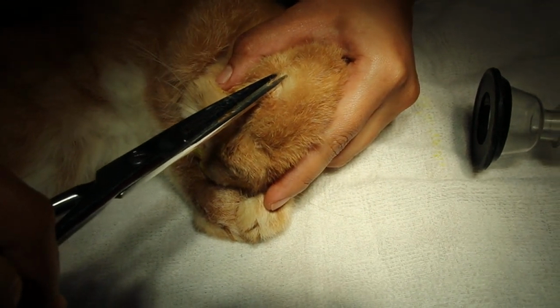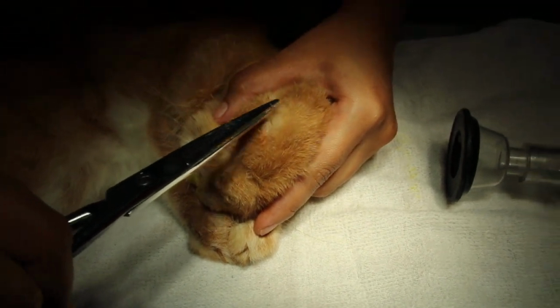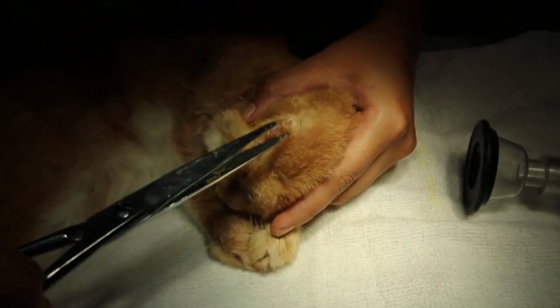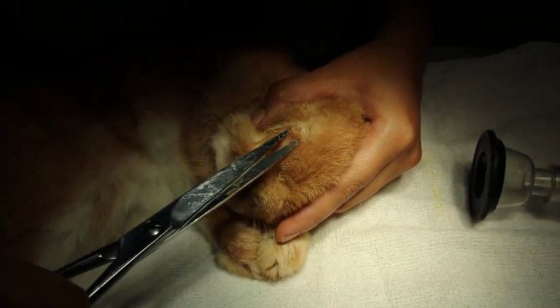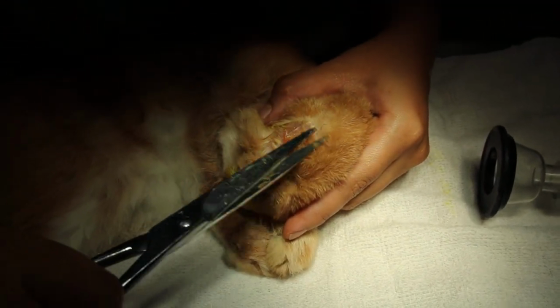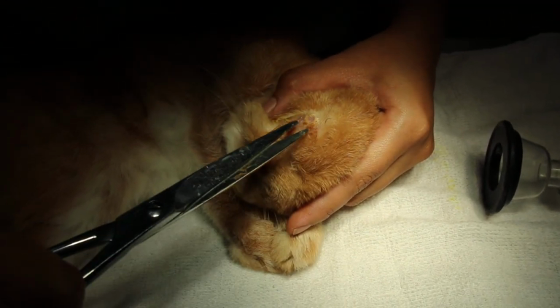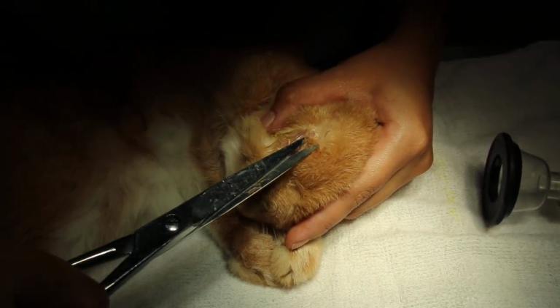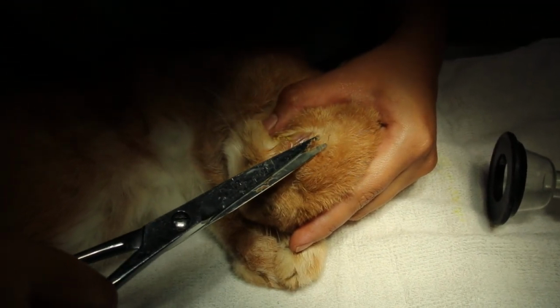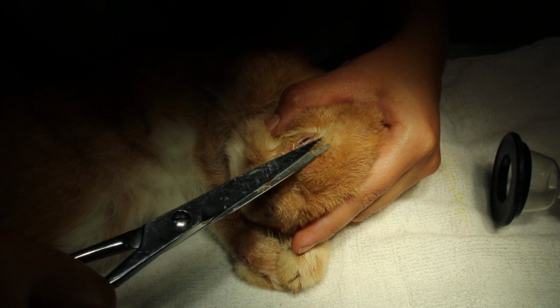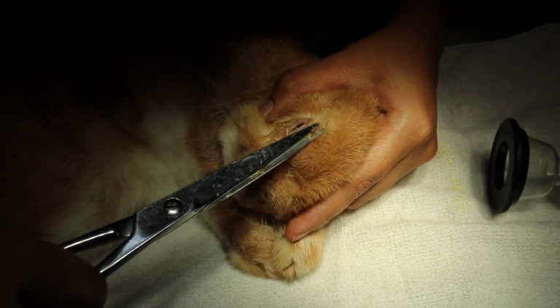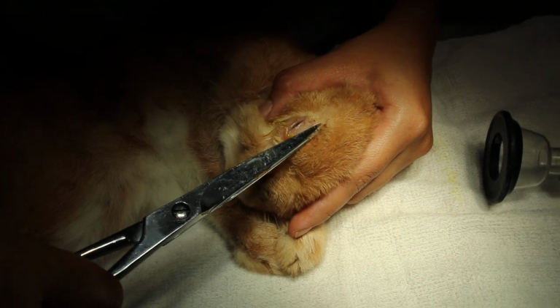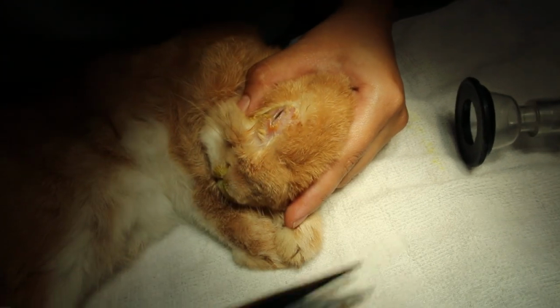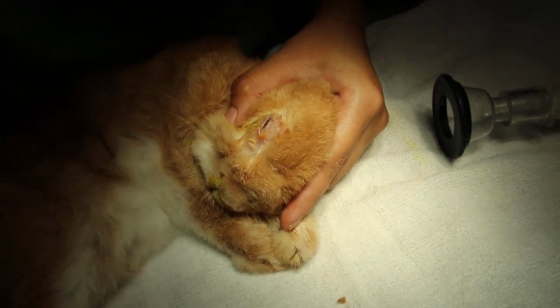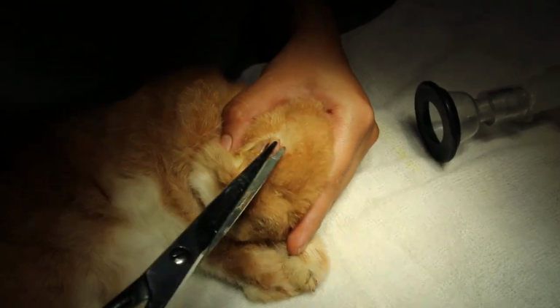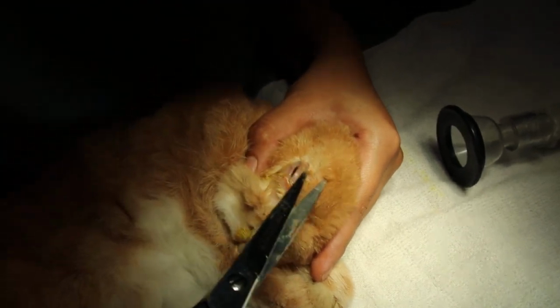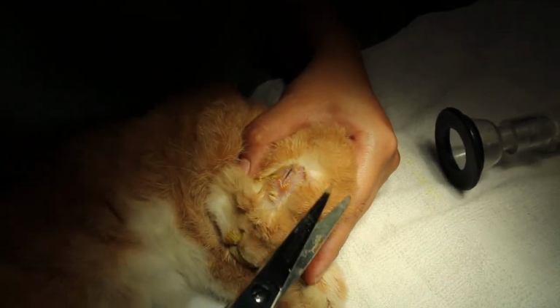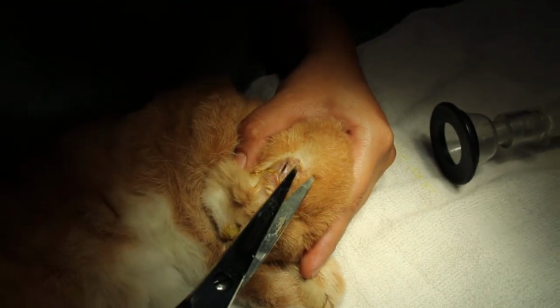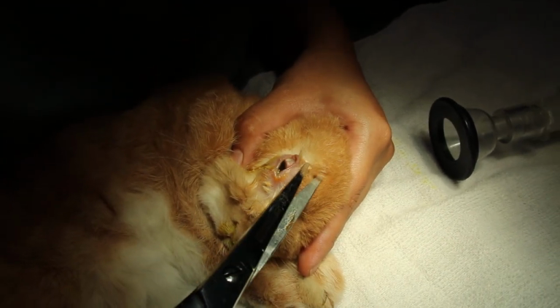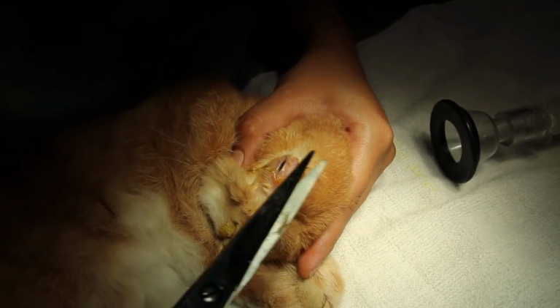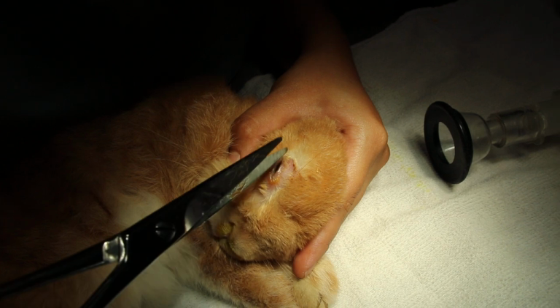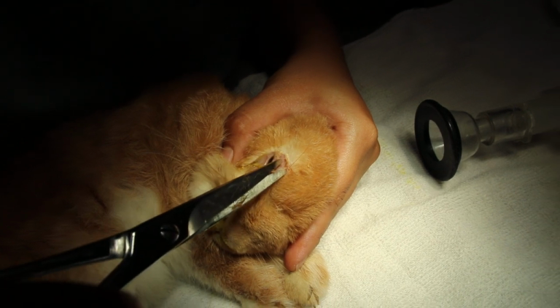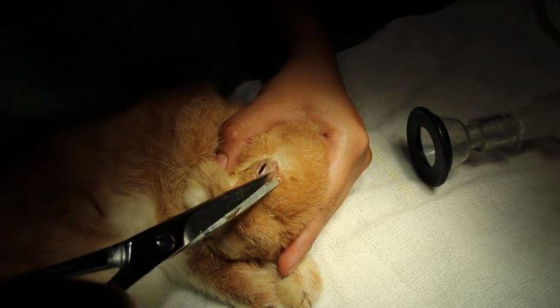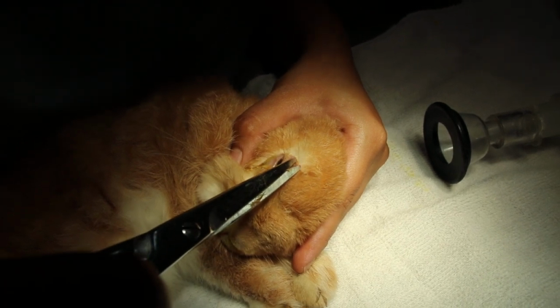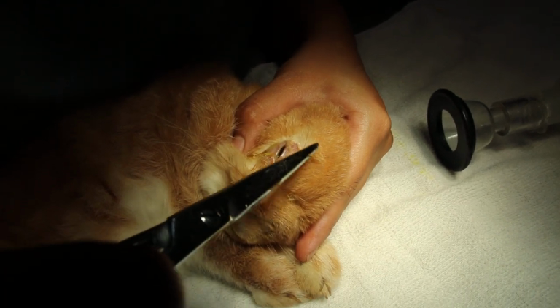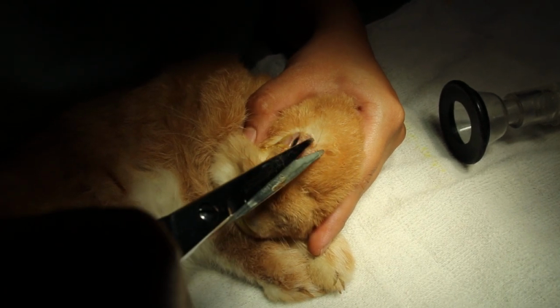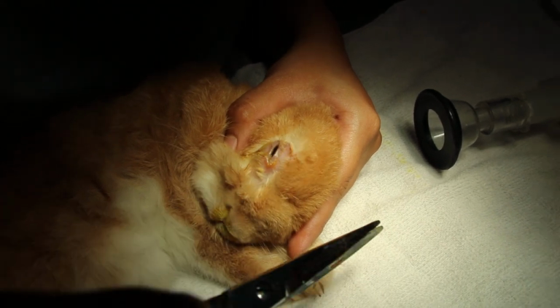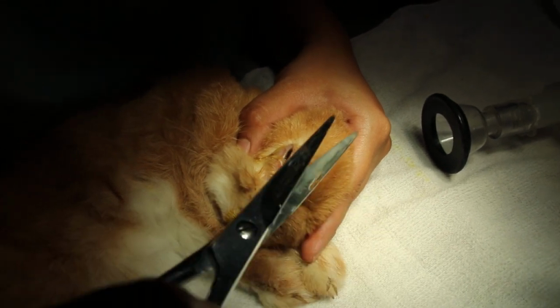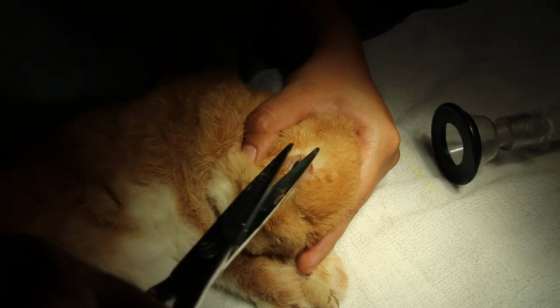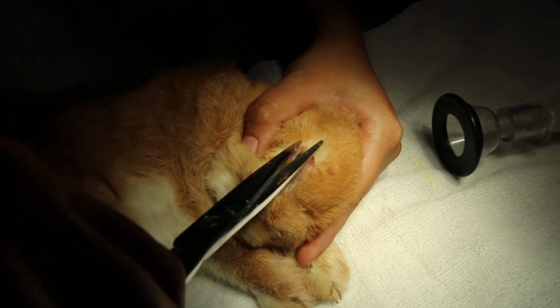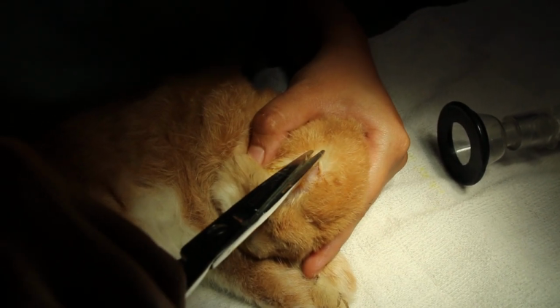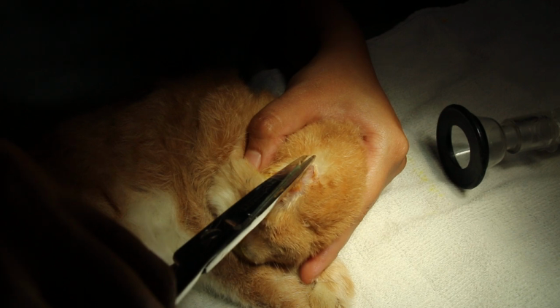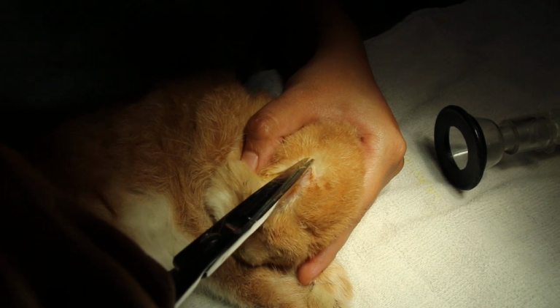We are using the tip to cut the eyelashes. This rabbit has eye discharge for the last three days, only the right eye. Now you have to cut the long eyelashes slowly. Cut it off.